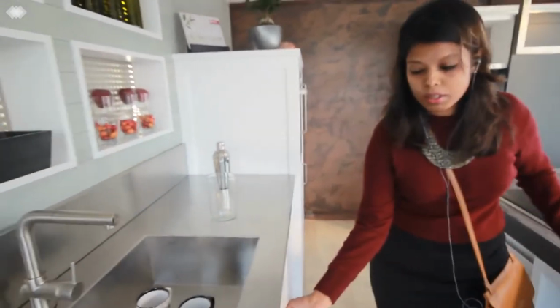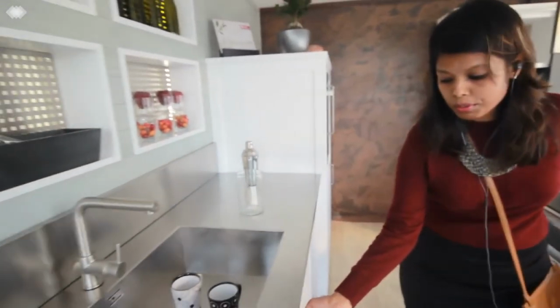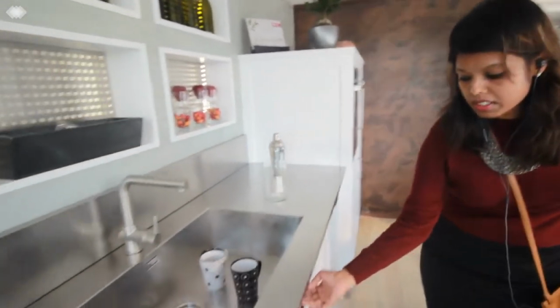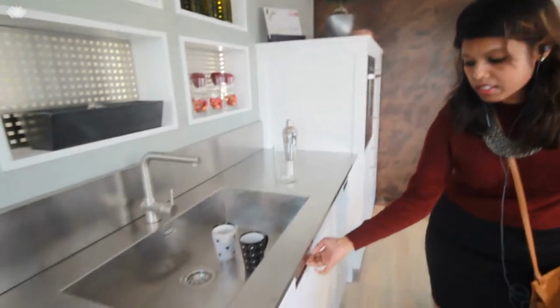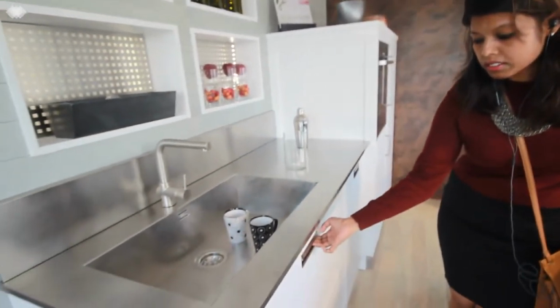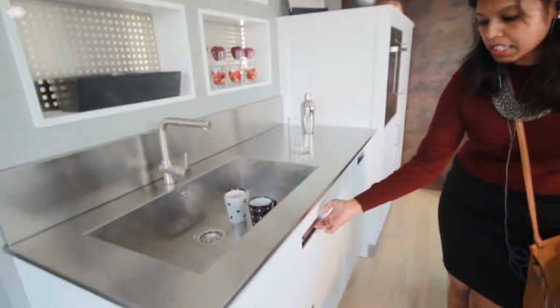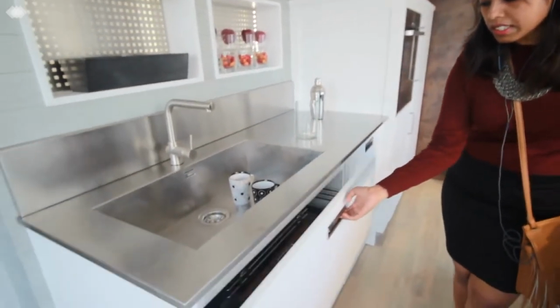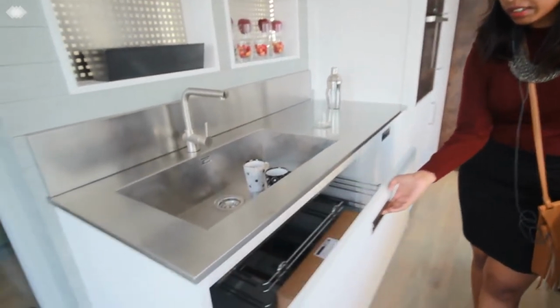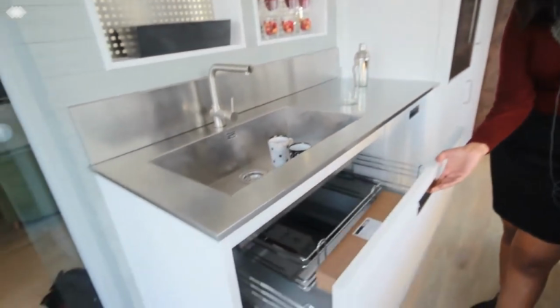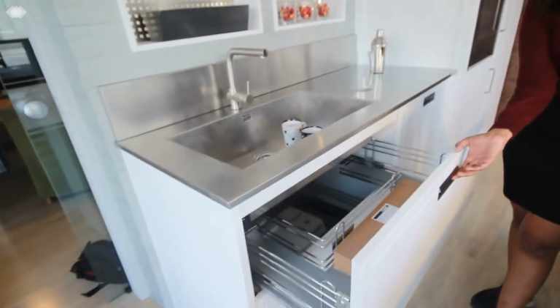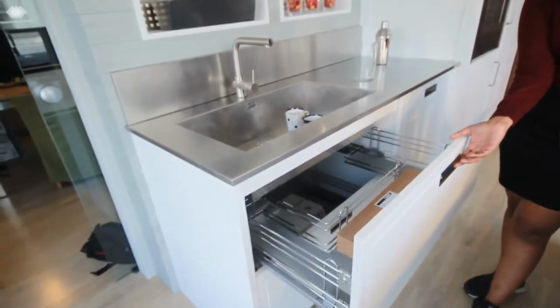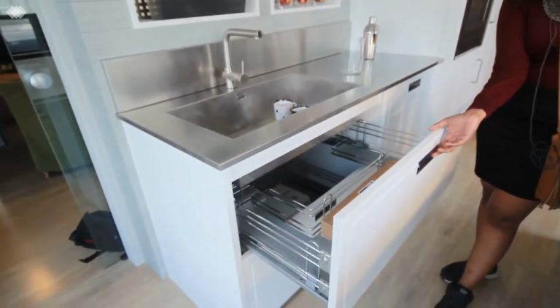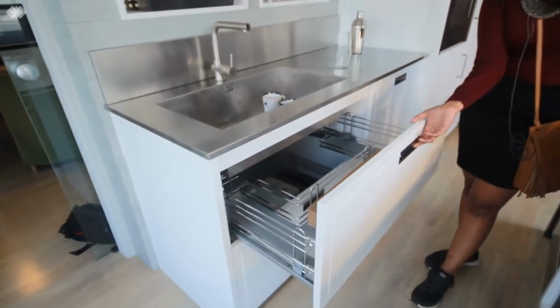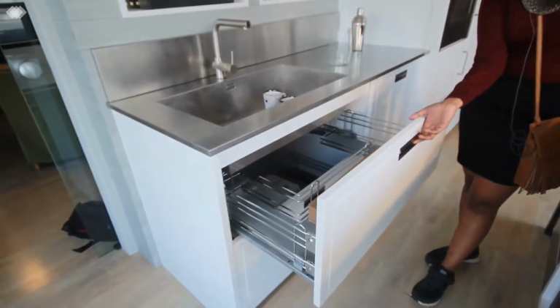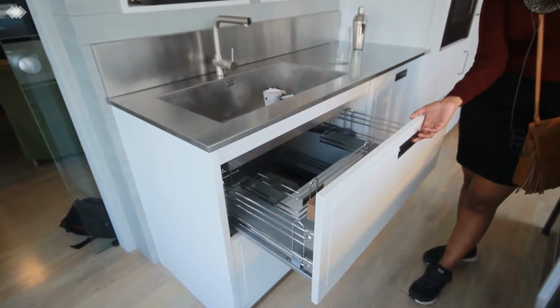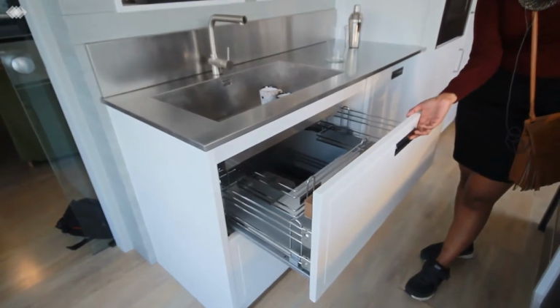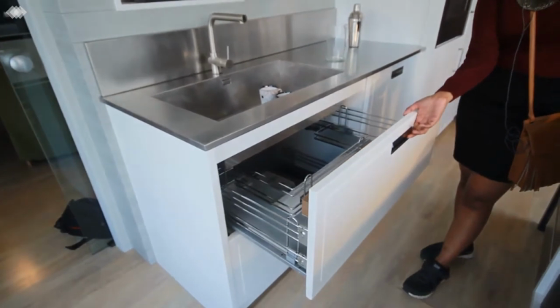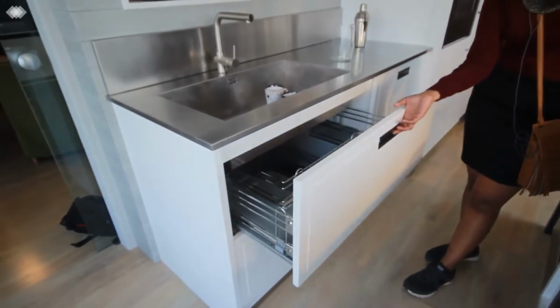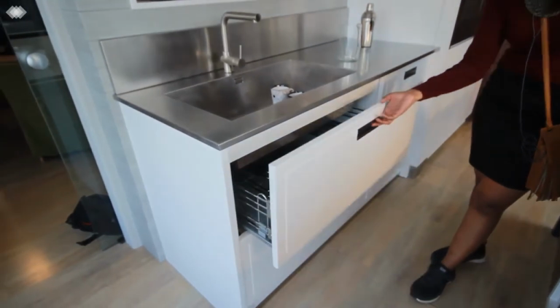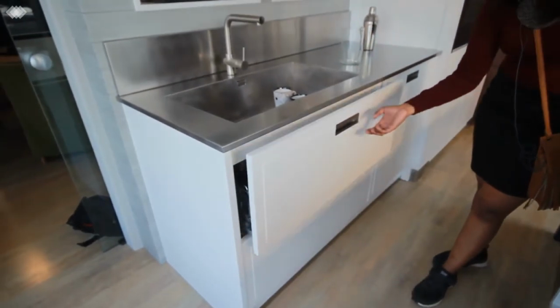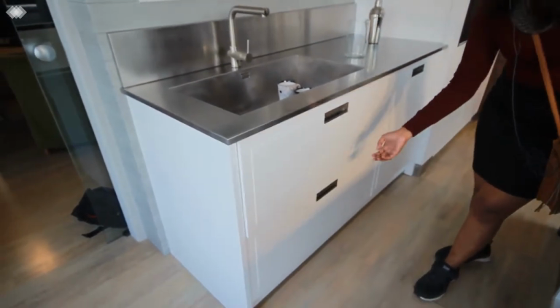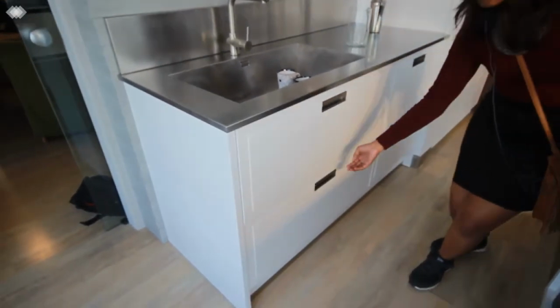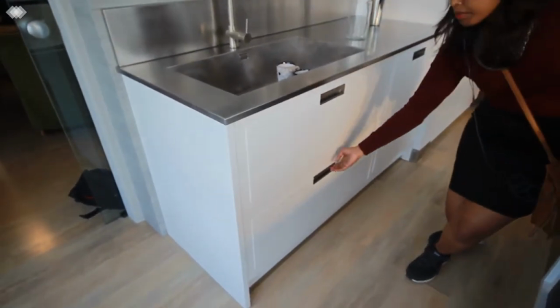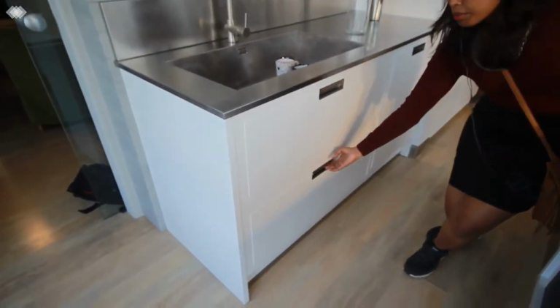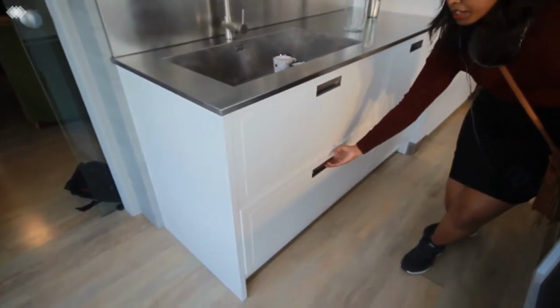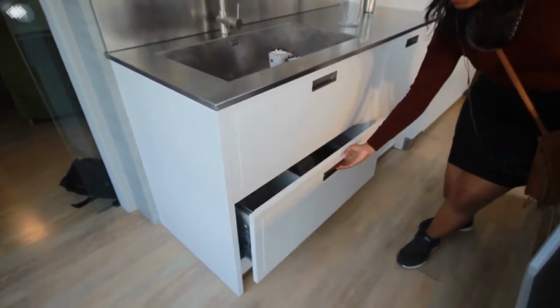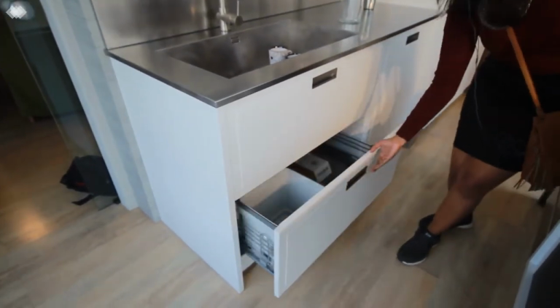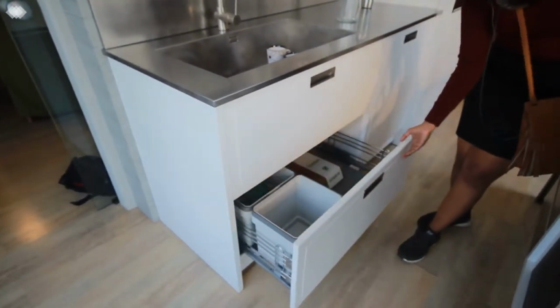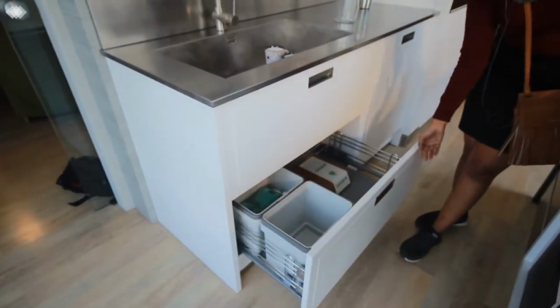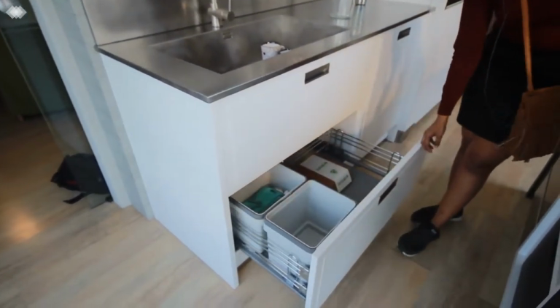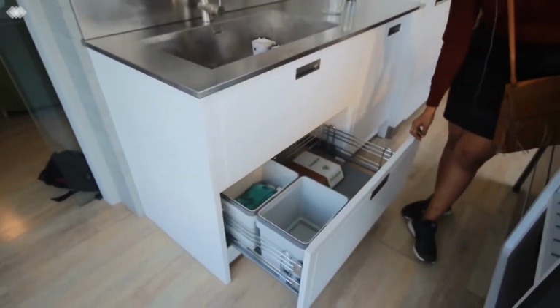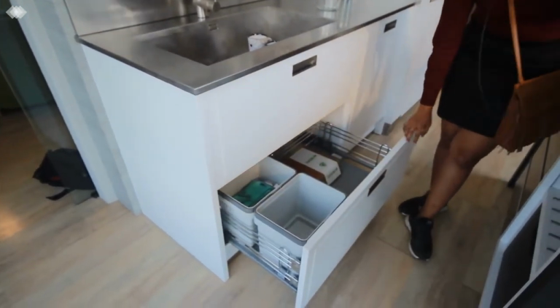You can see the concealed handles, under-sink drawer cabinets, and the waste bins to stack all your waste.